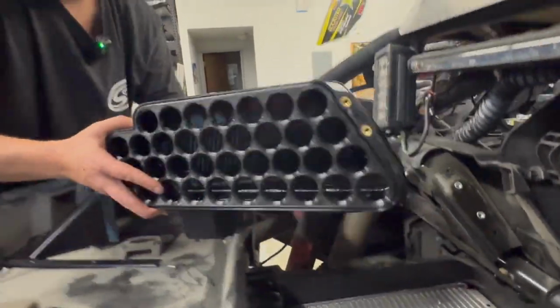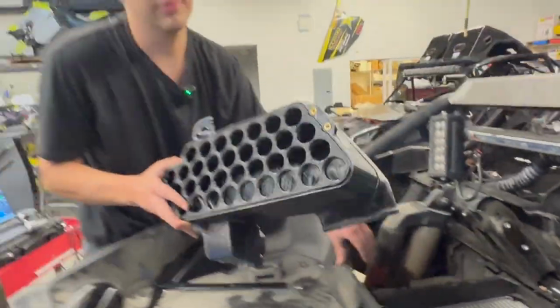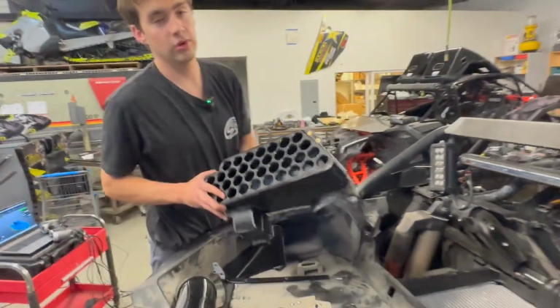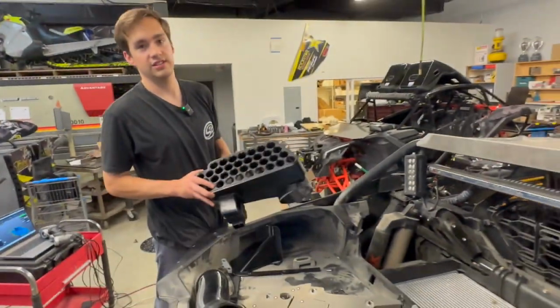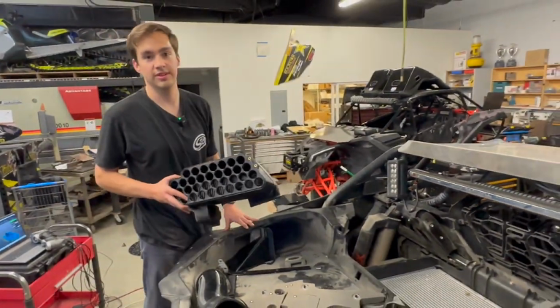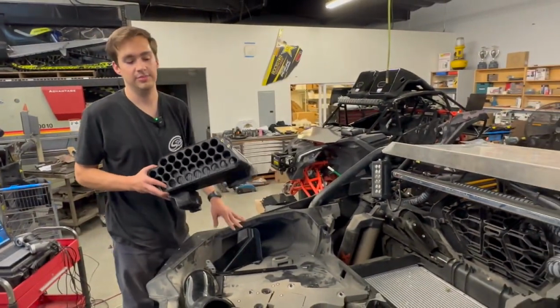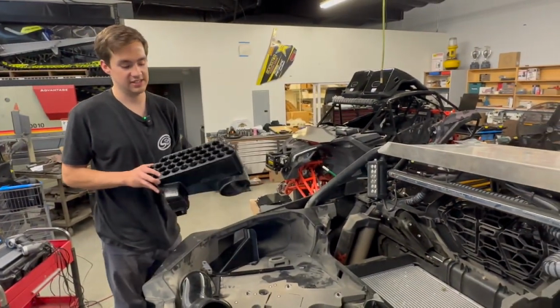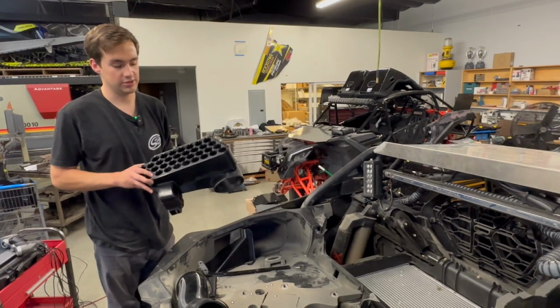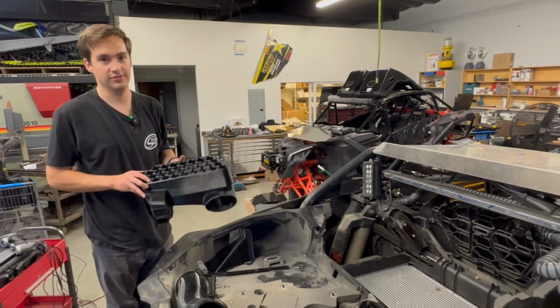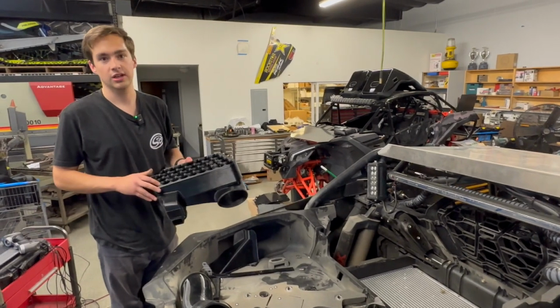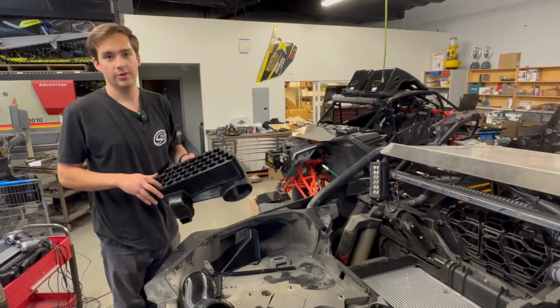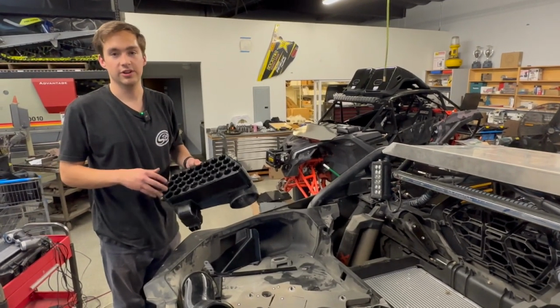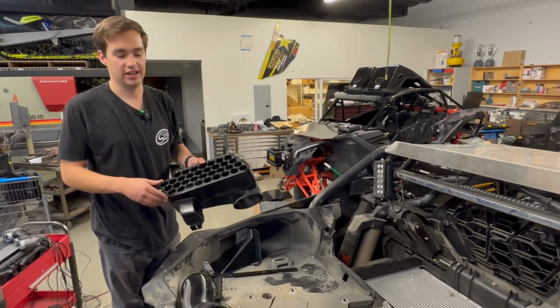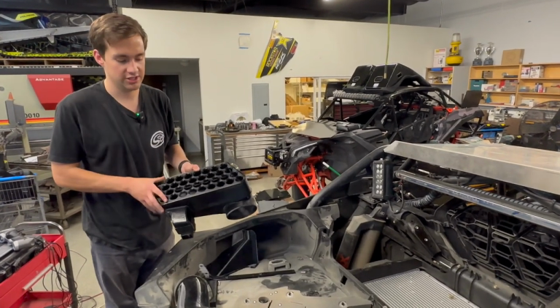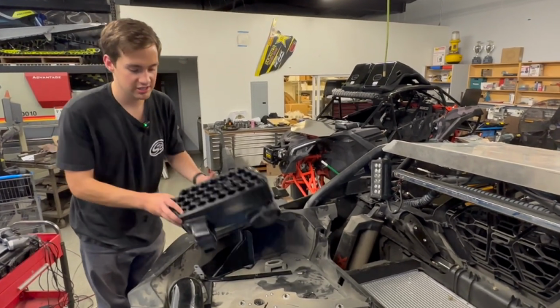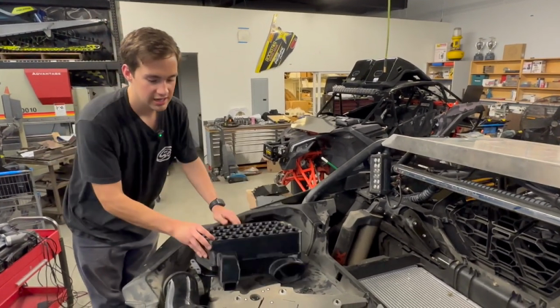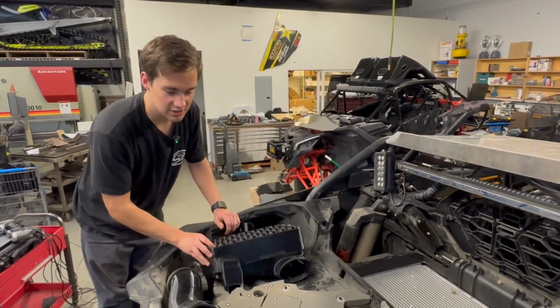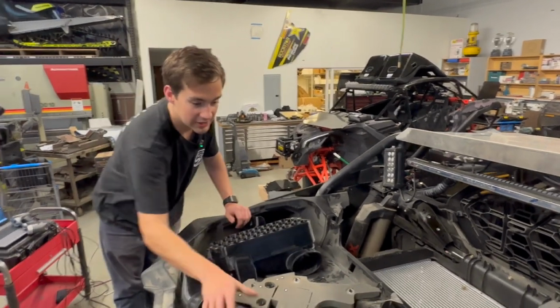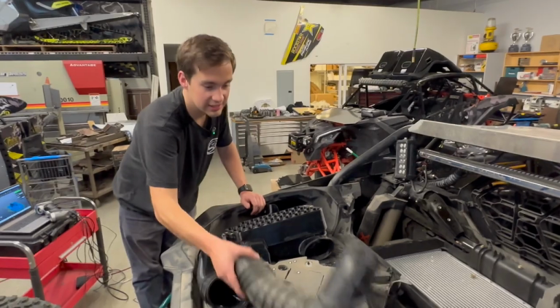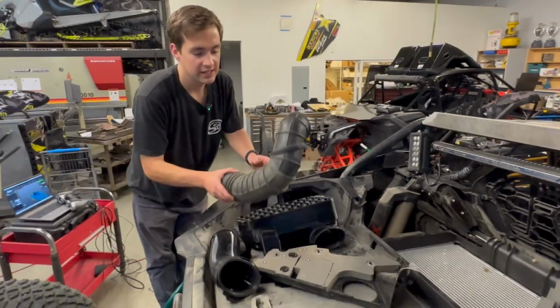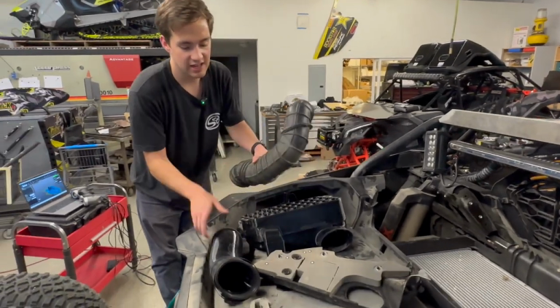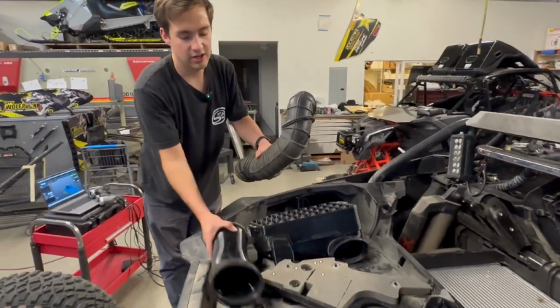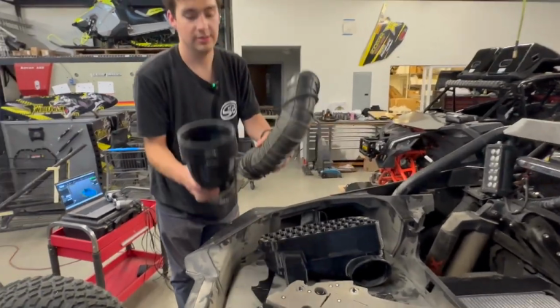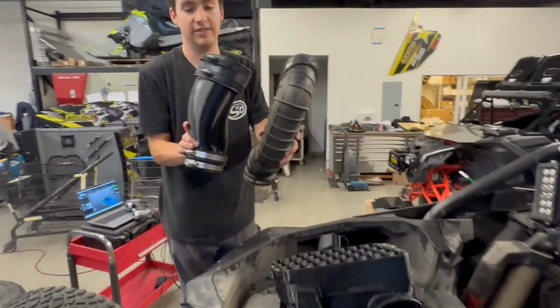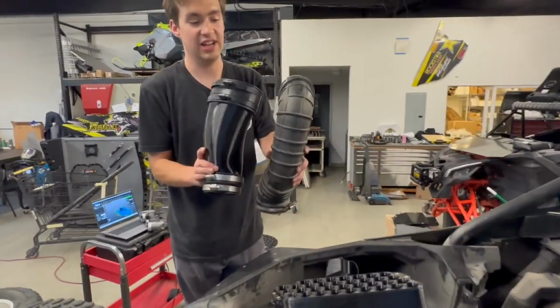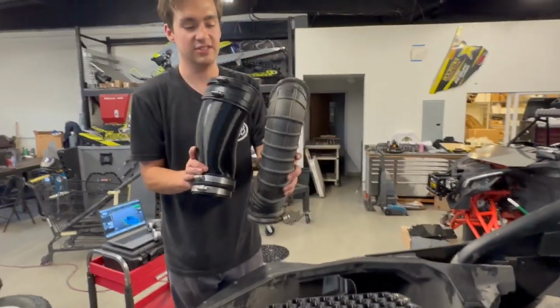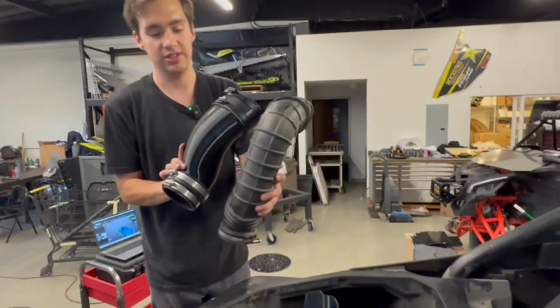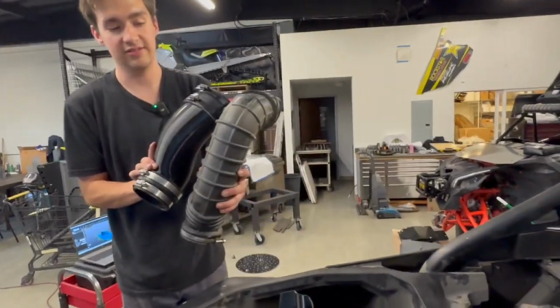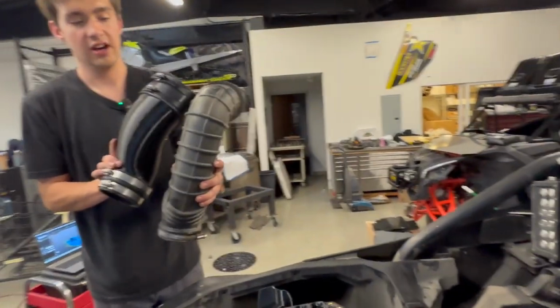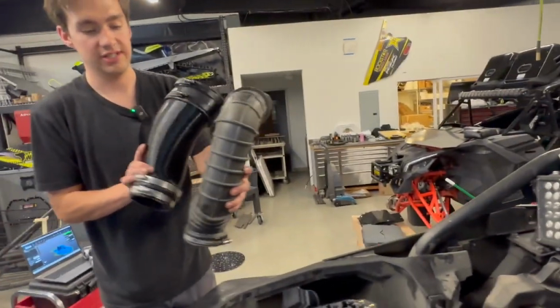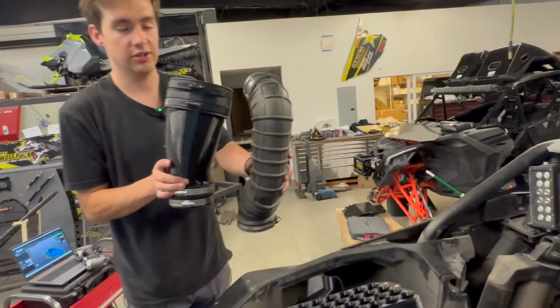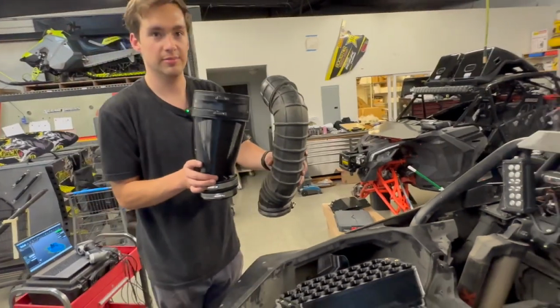We've got more vortex tubes than we've ever had because this is a high horsepower vehicle. We want to give unrestricted airflow to your engine. You can also see the comparison of the stock tube and our tube — we've got a gigantic tube, so you're going to have unrestricted airflow going to your air box.